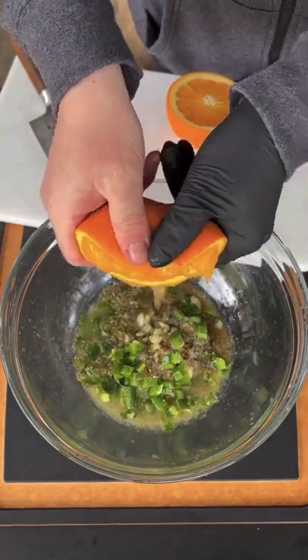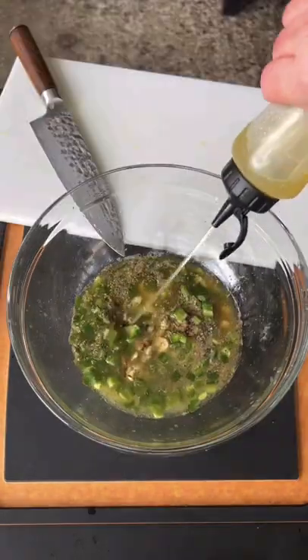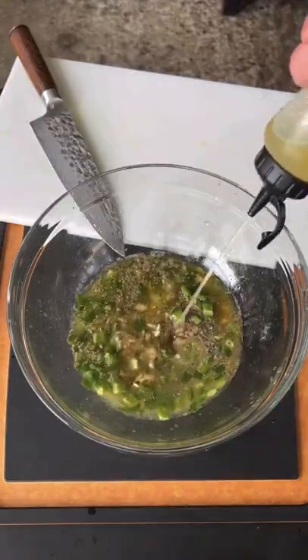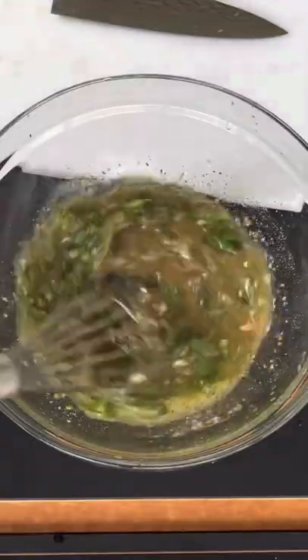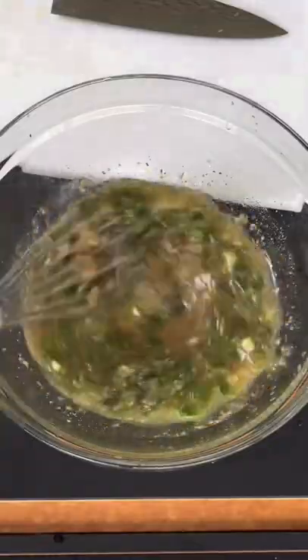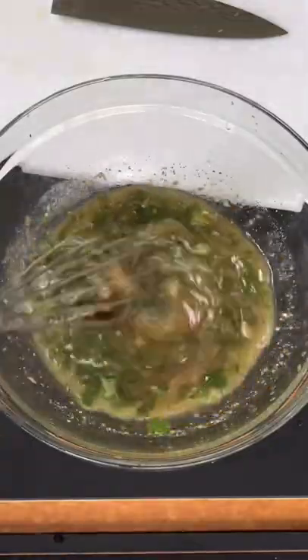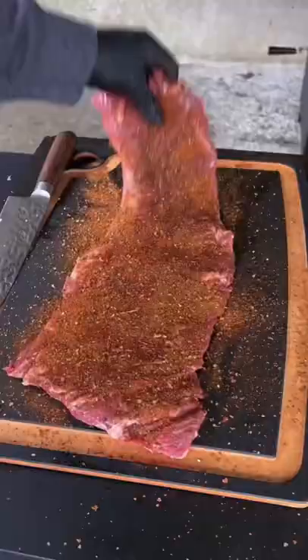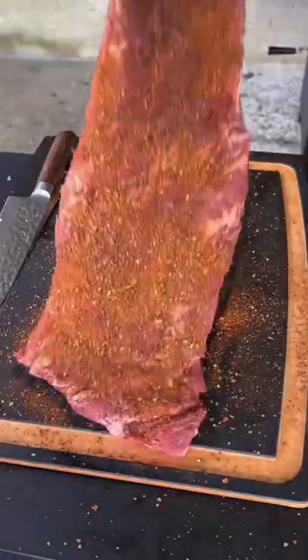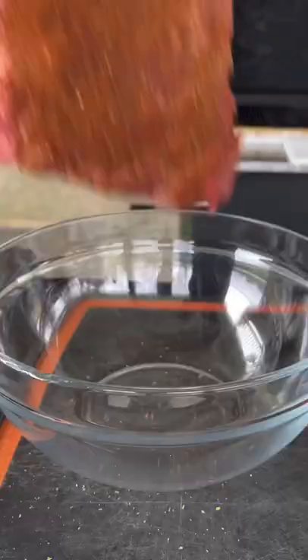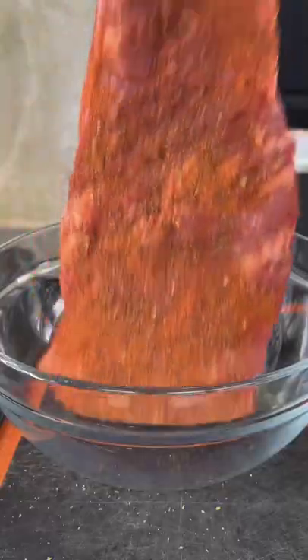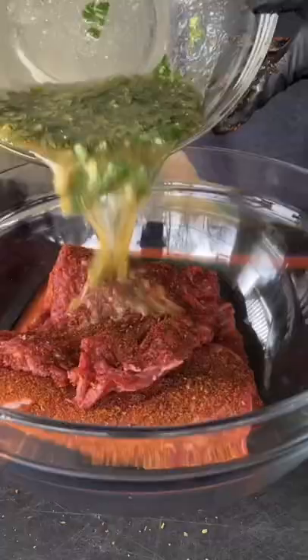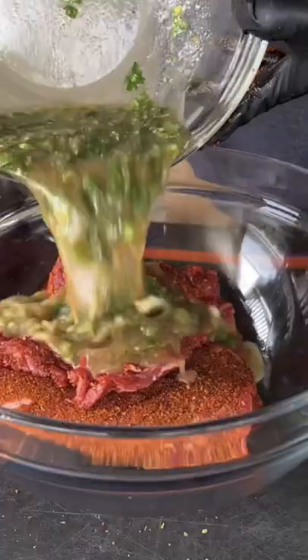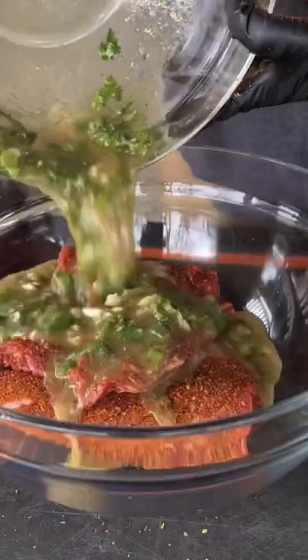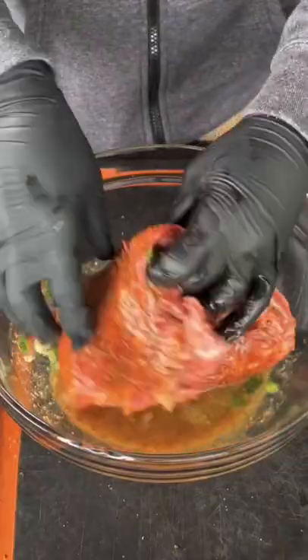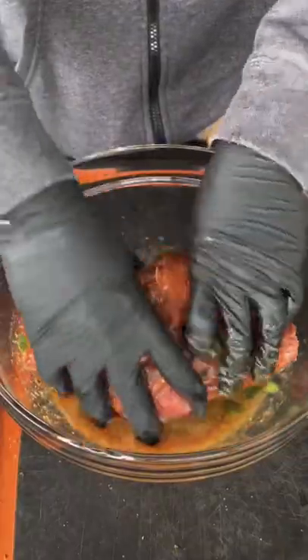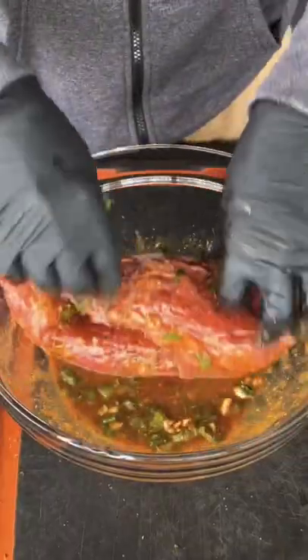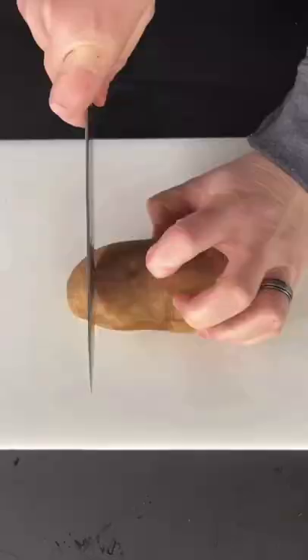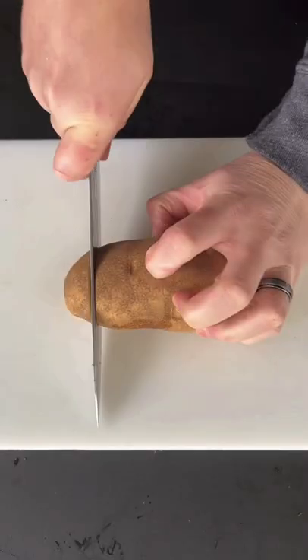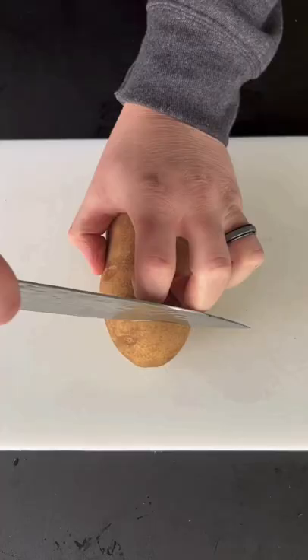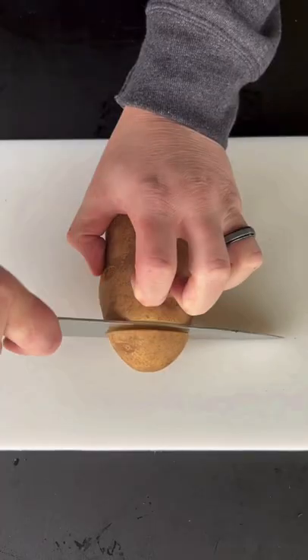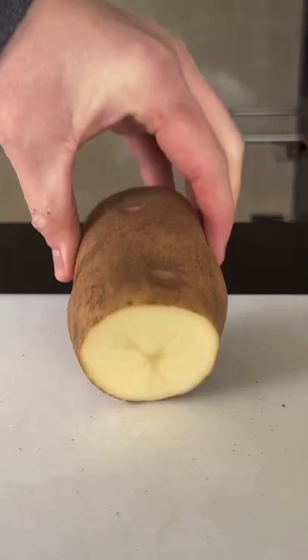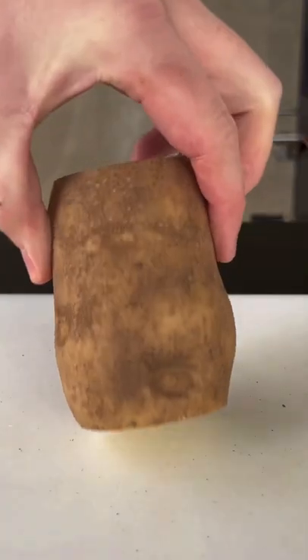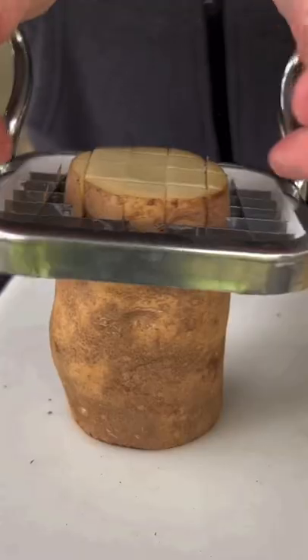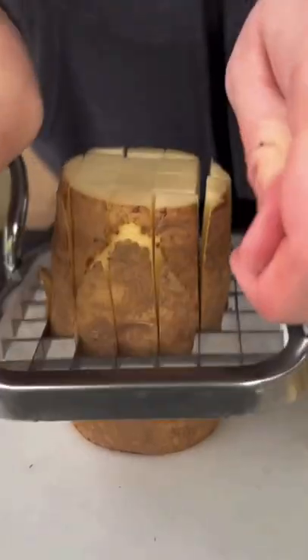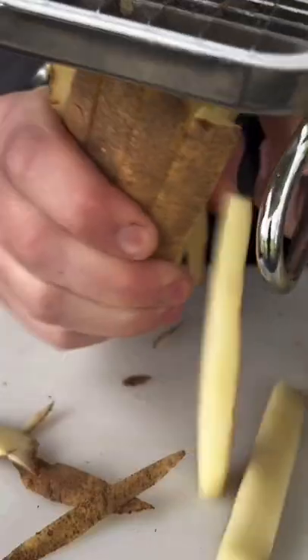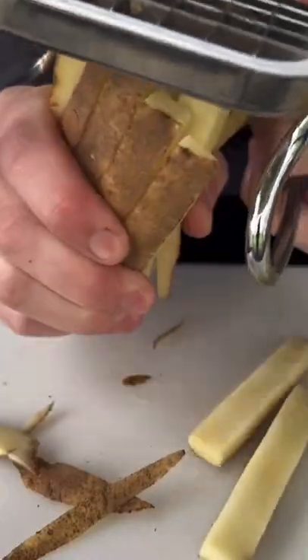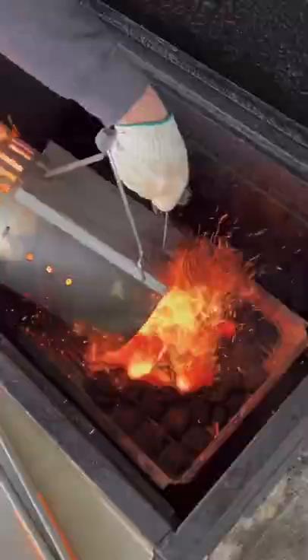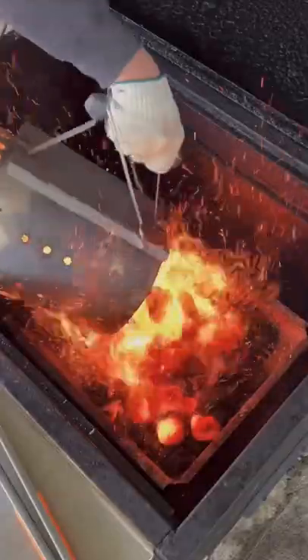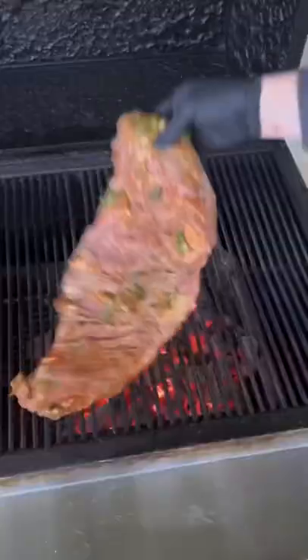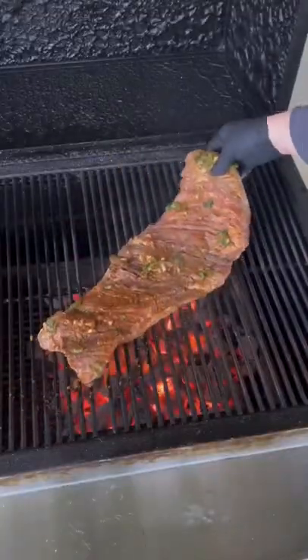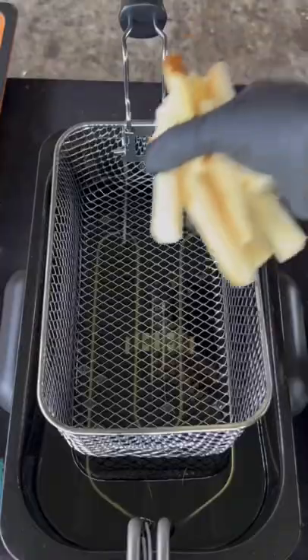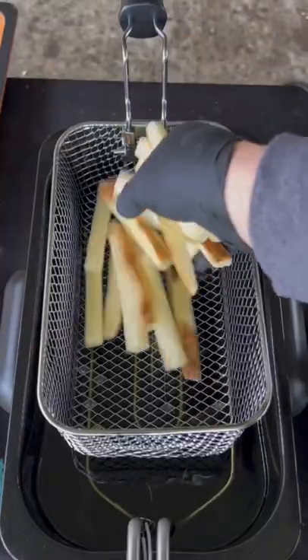Got plenty of citrus going on here. Once that's whisked together, get the steak in a large mixing bowl or a Ziploc bag, get the marinade on there, and then let it go for two hours. We're going to prep up our russet potato for those french fries and get our steak down on those hot coals.